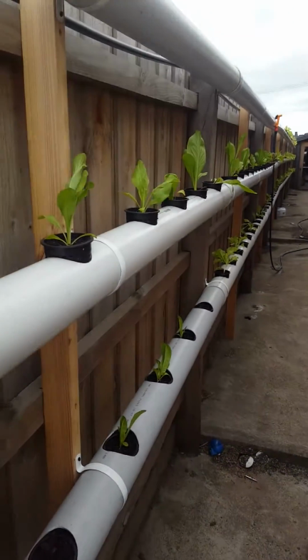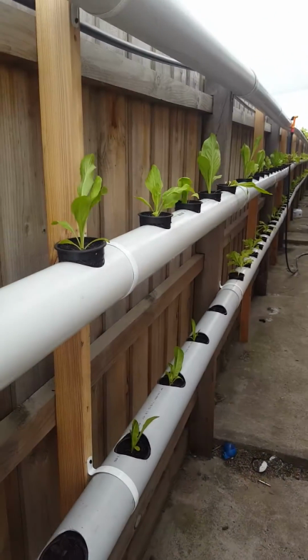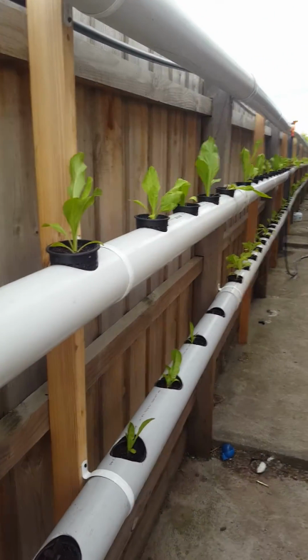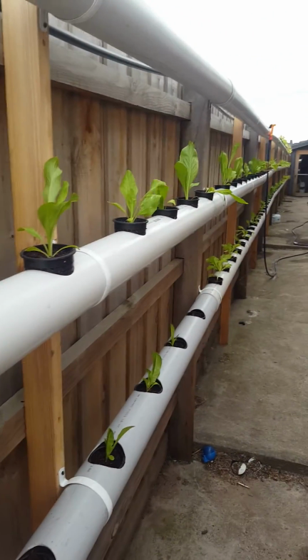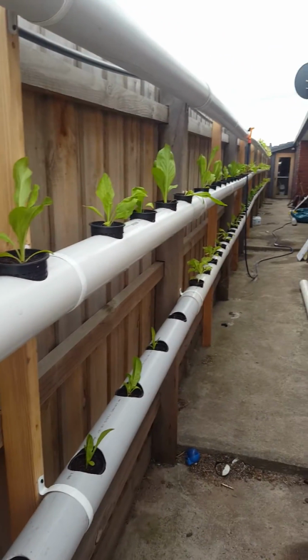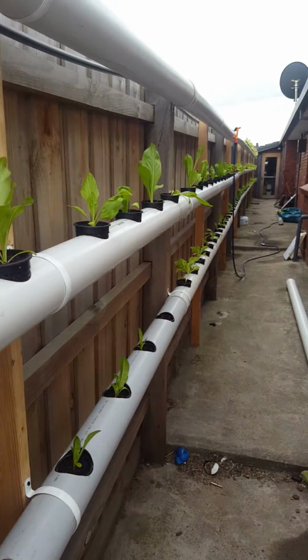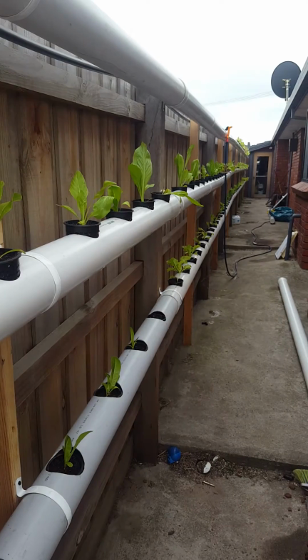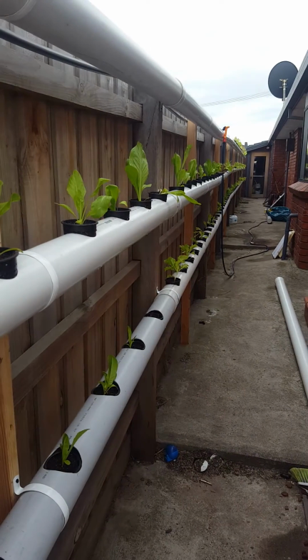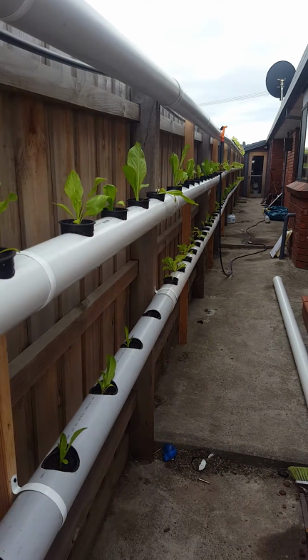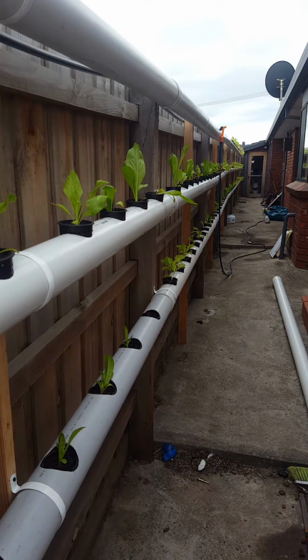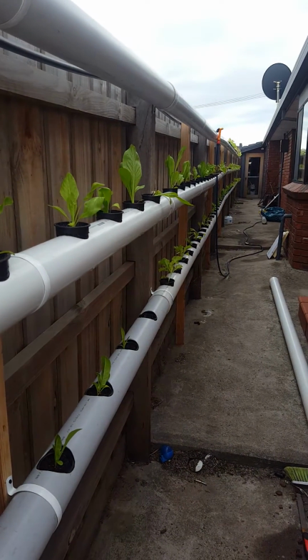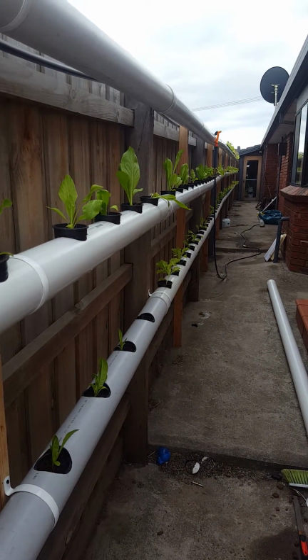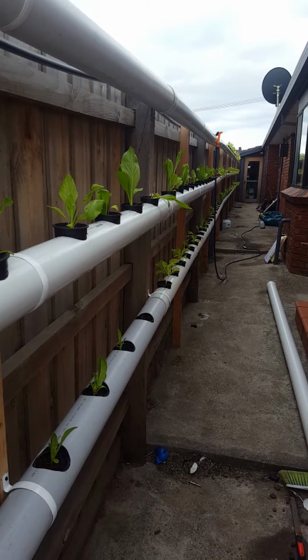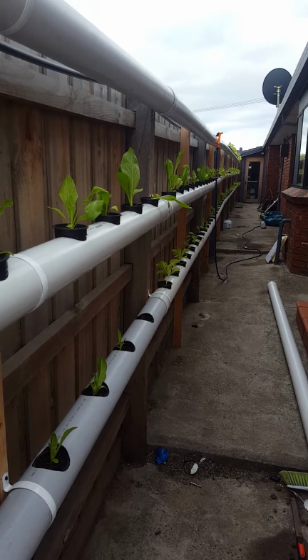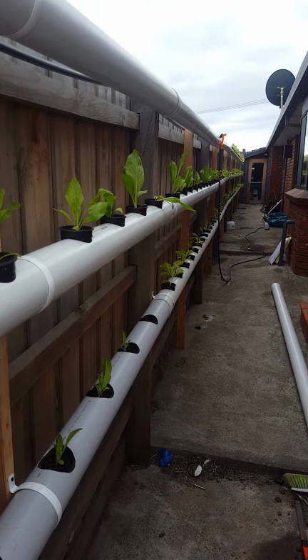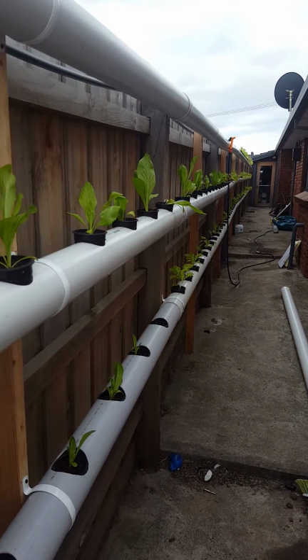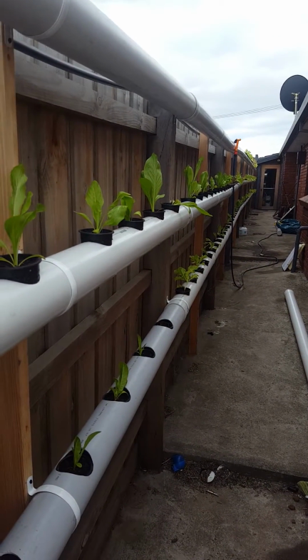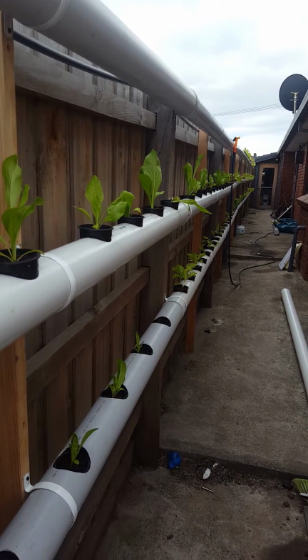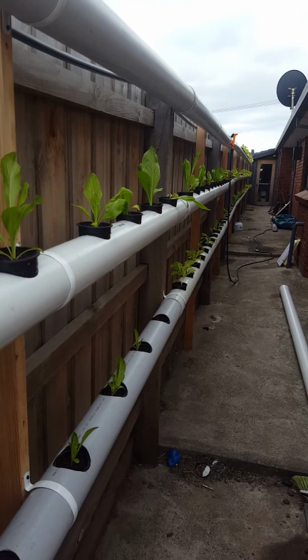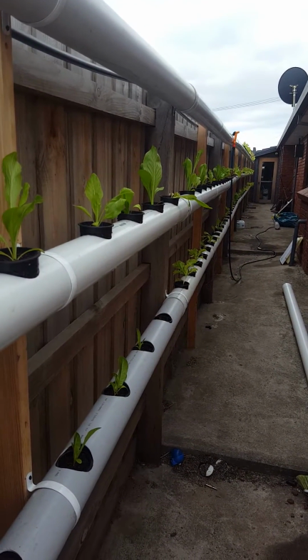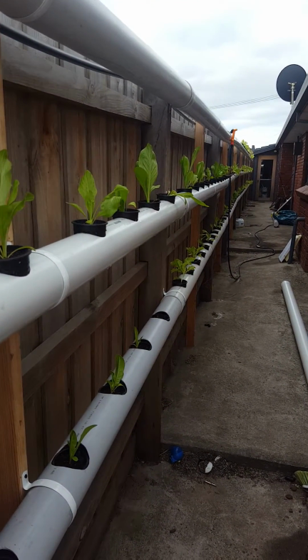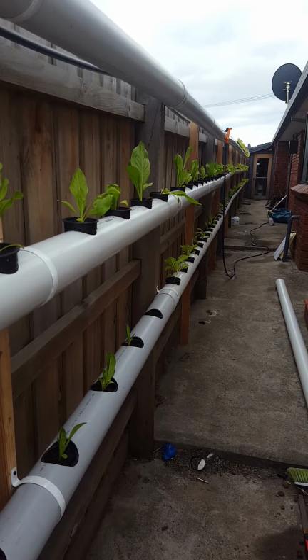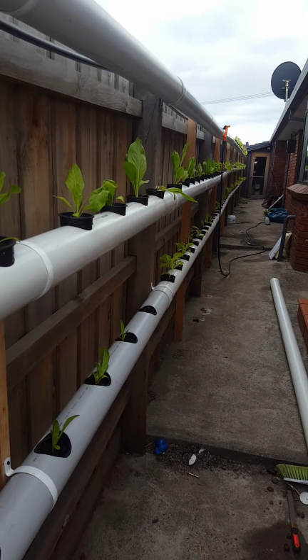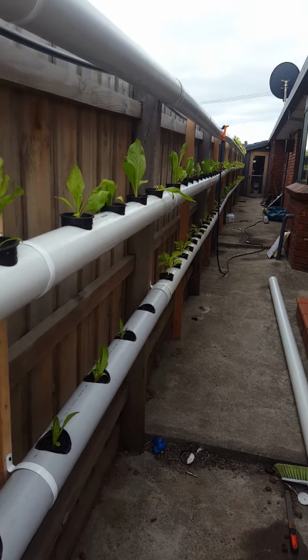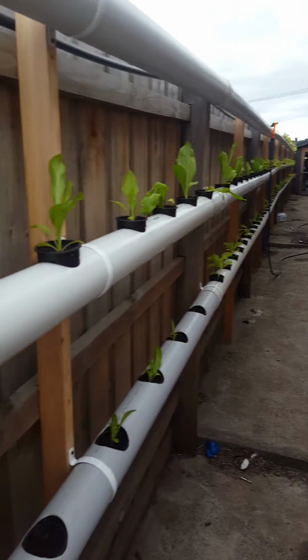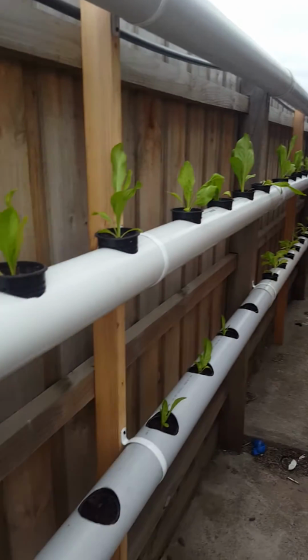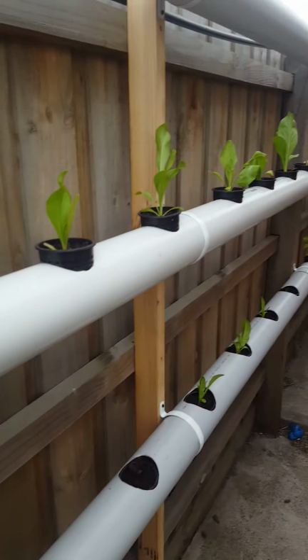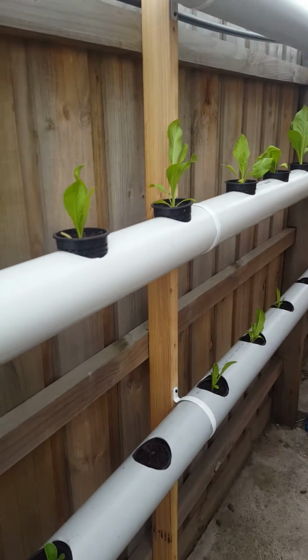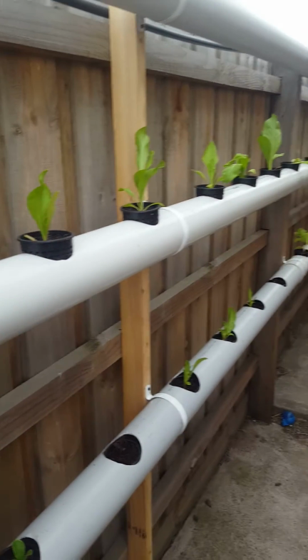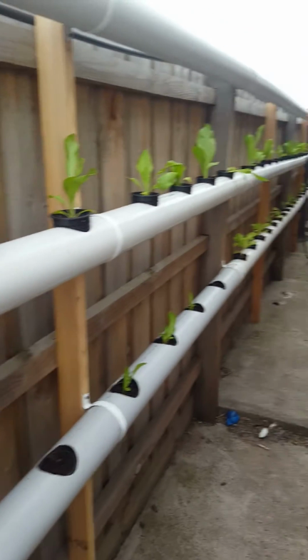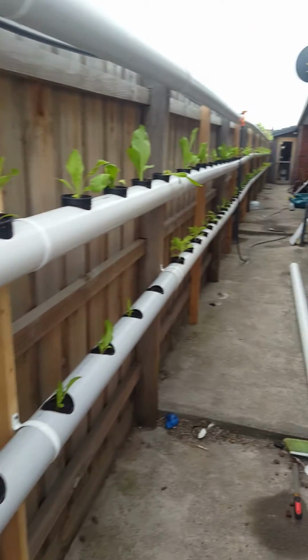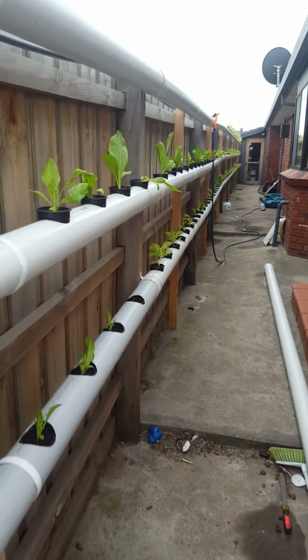In total it's around 235 or 240 lettuce plants that I can grow in this system. At the moment I've just got lettuce going.